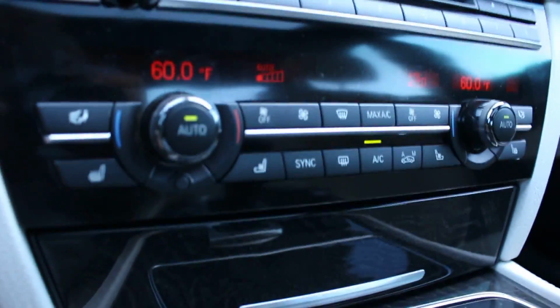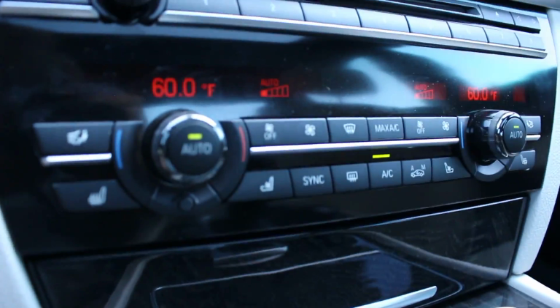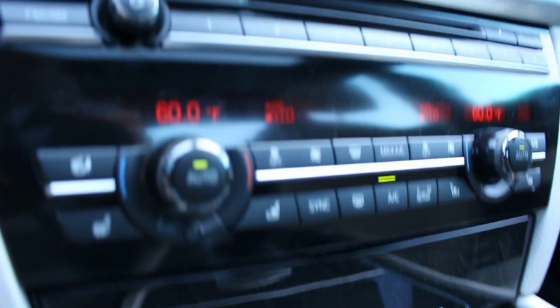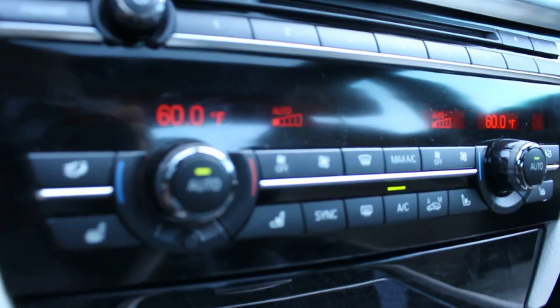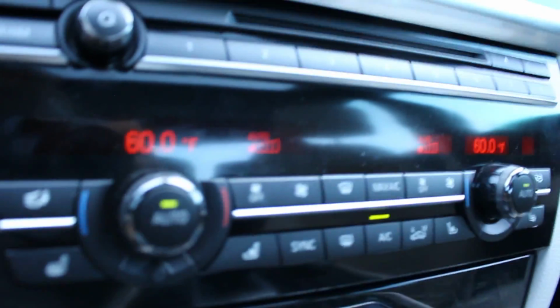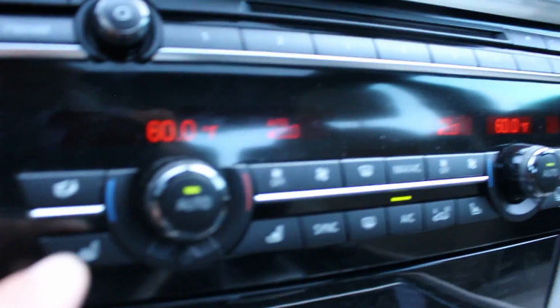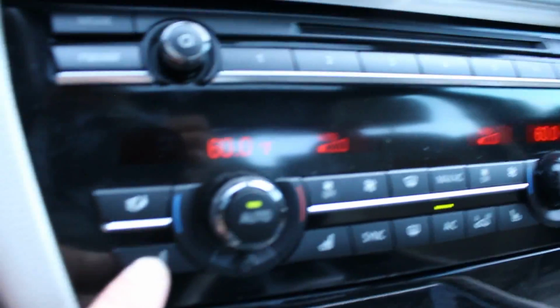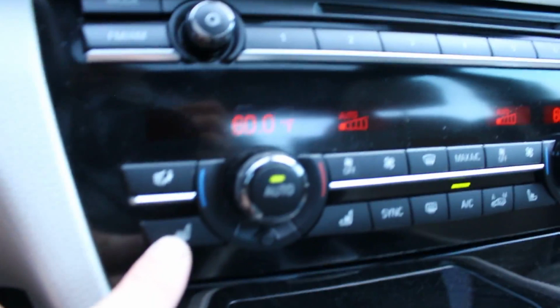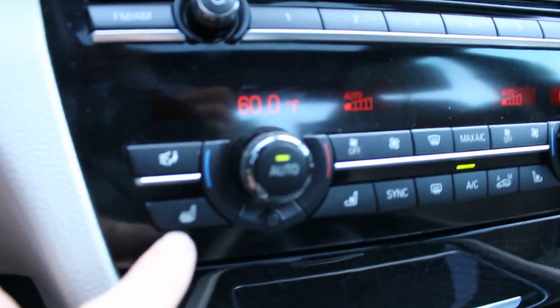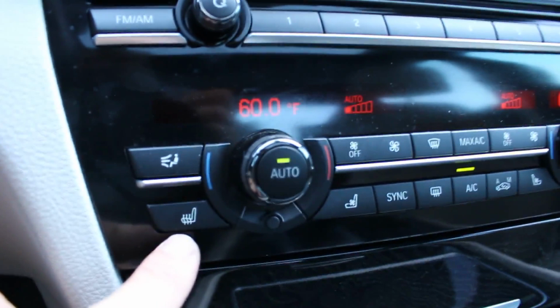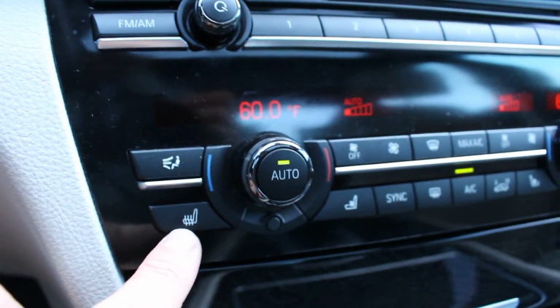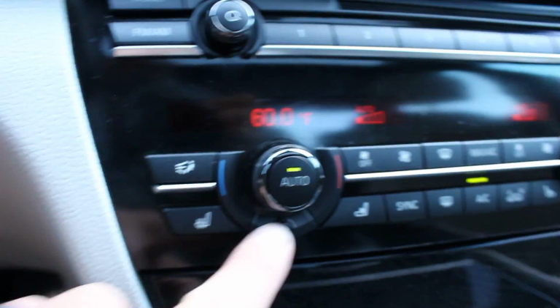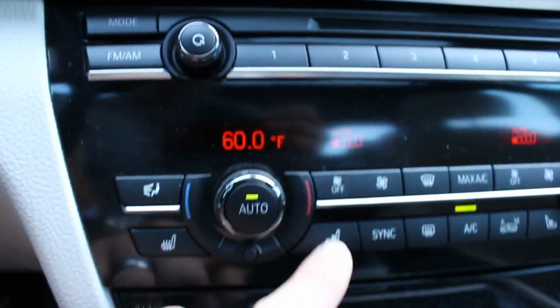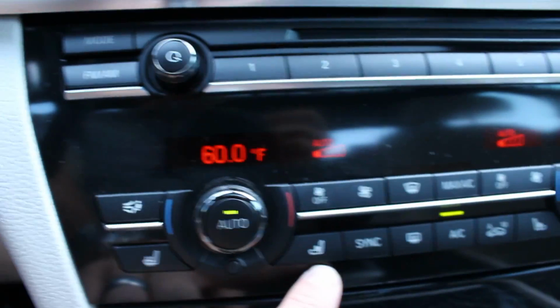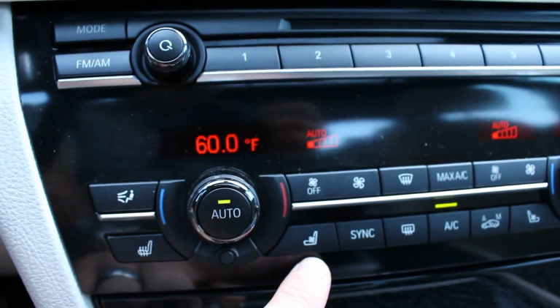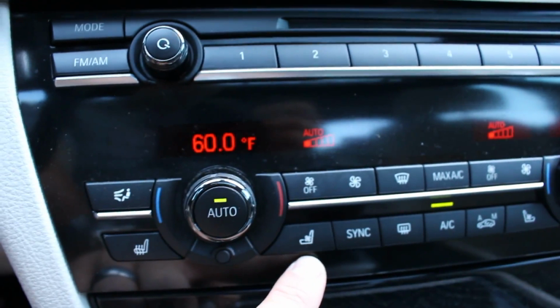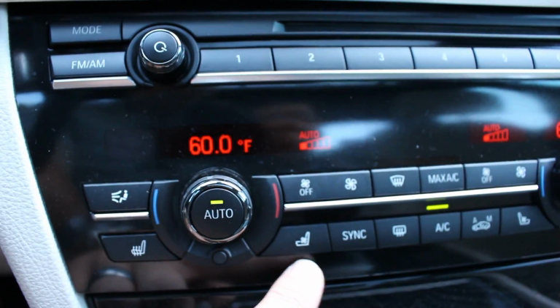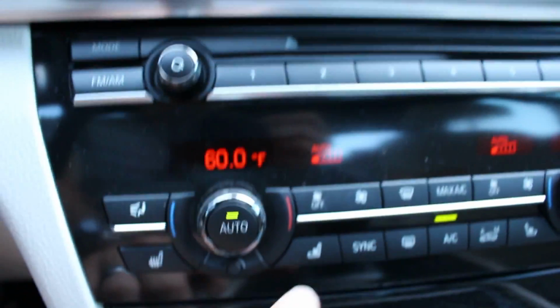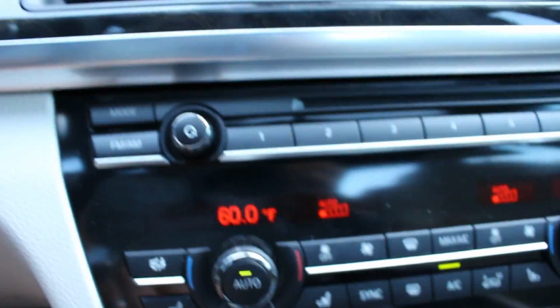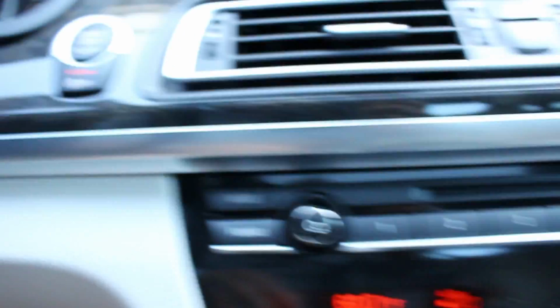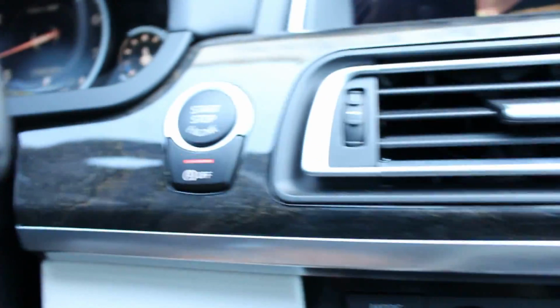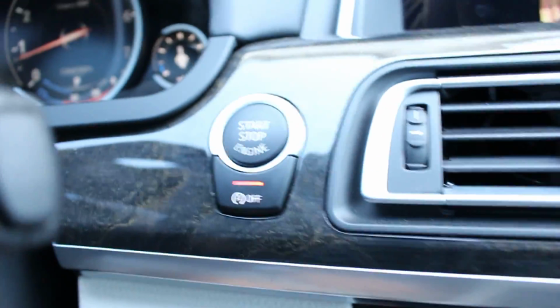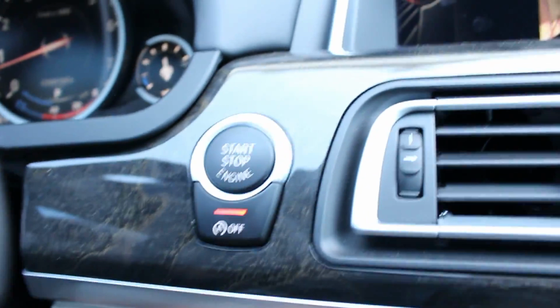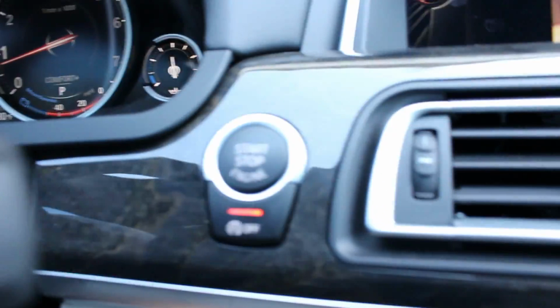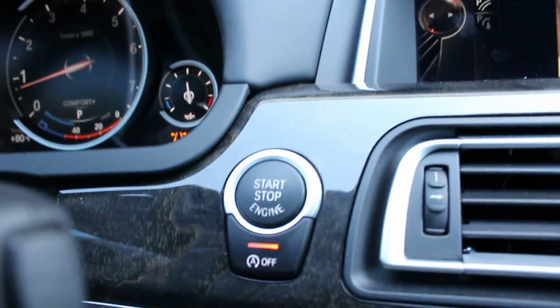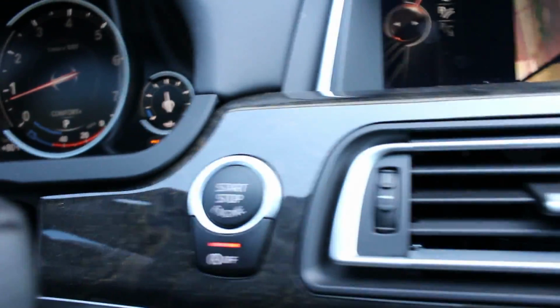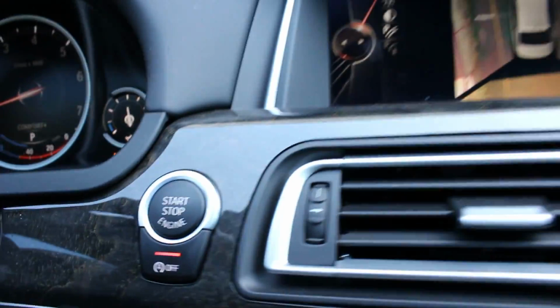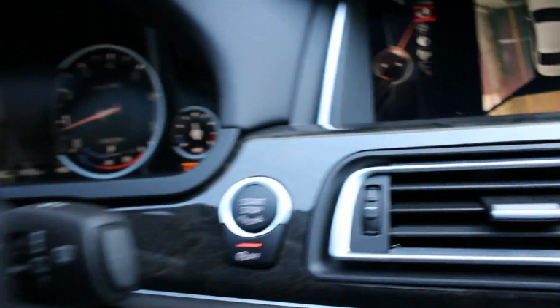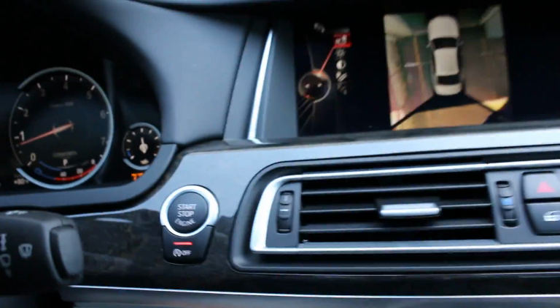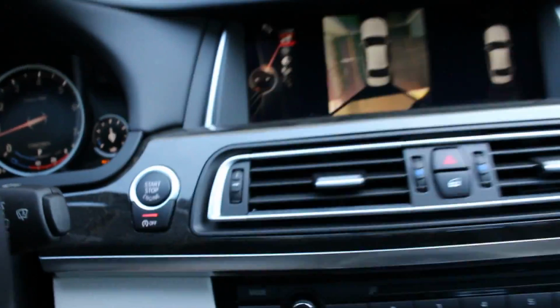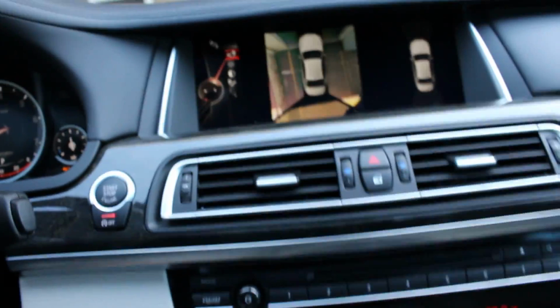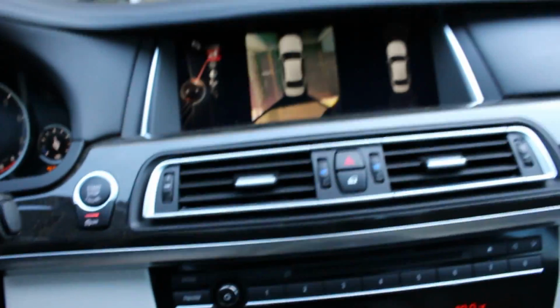Dual climate control in the front. Heated seats here, cooled seats here. Push button start. And this car does come with two keys.